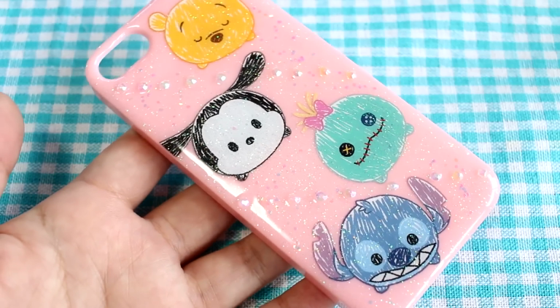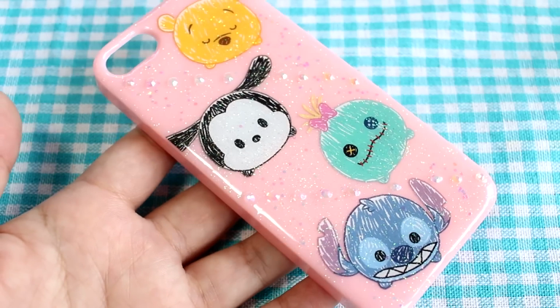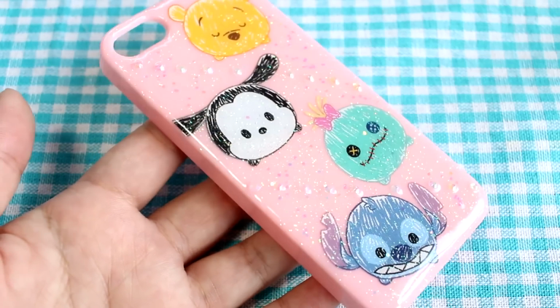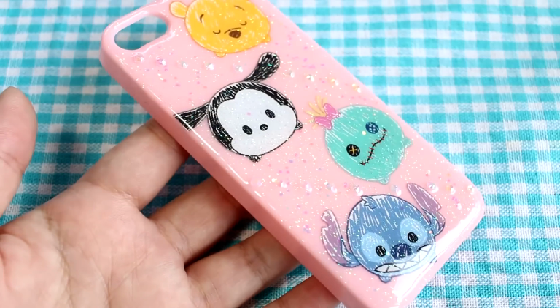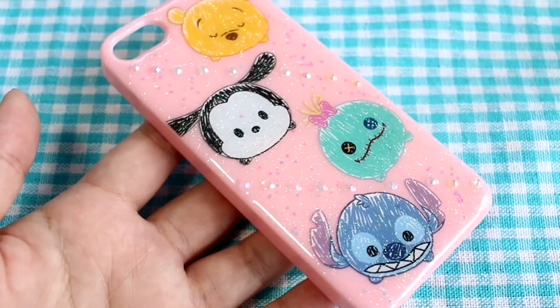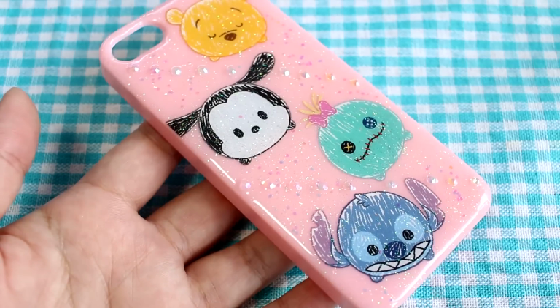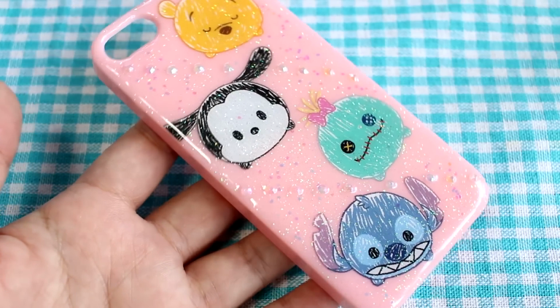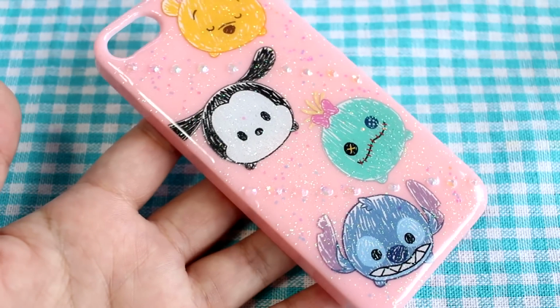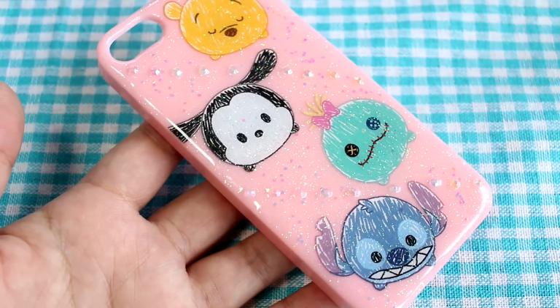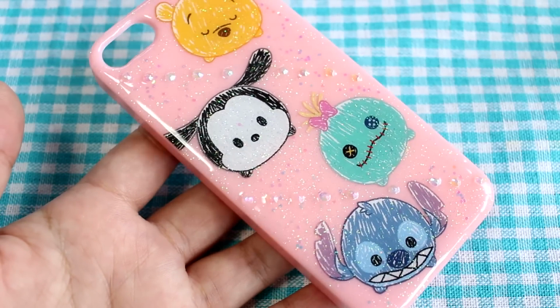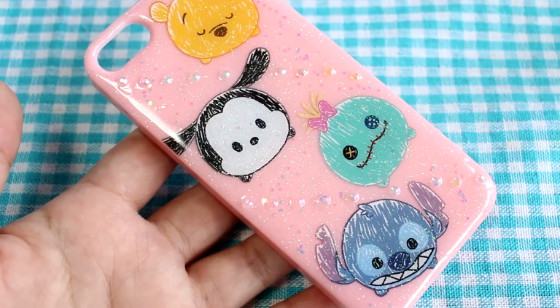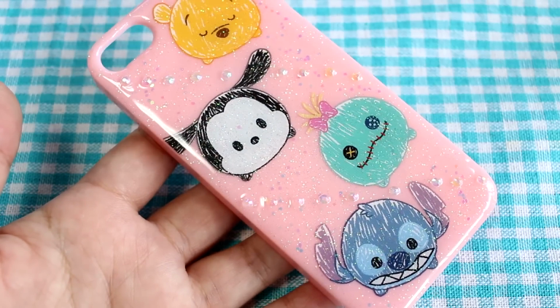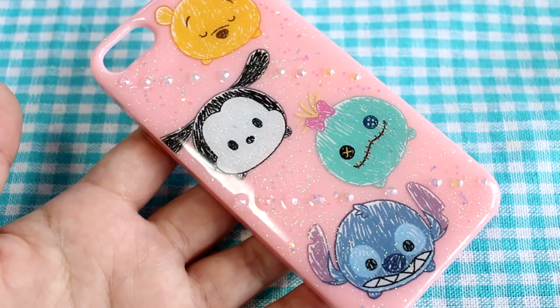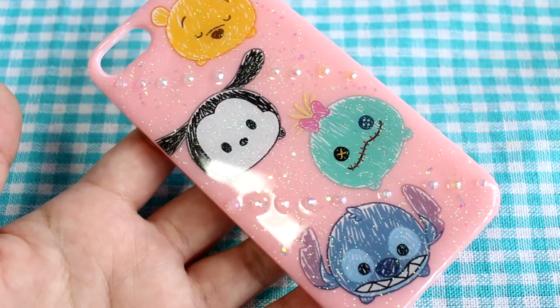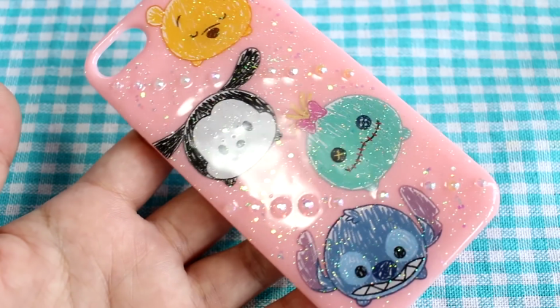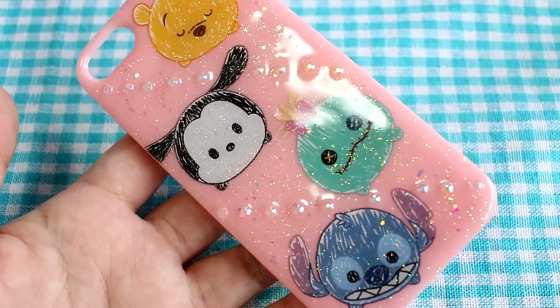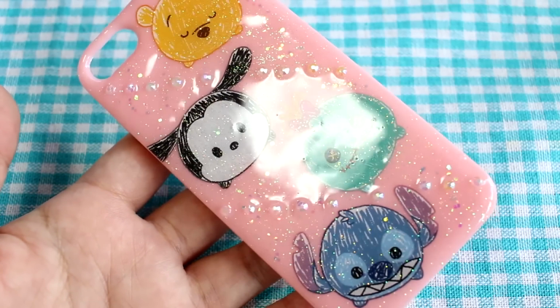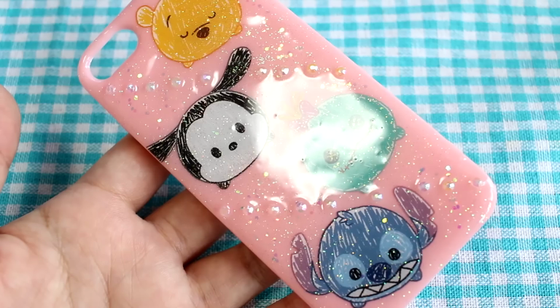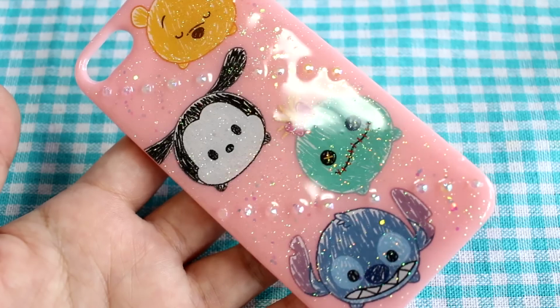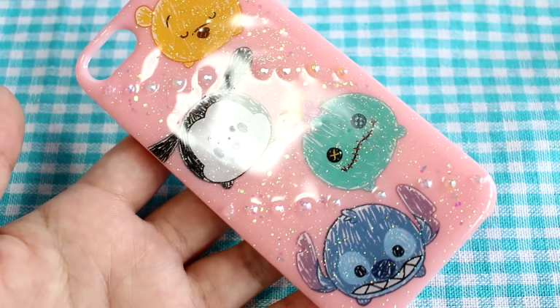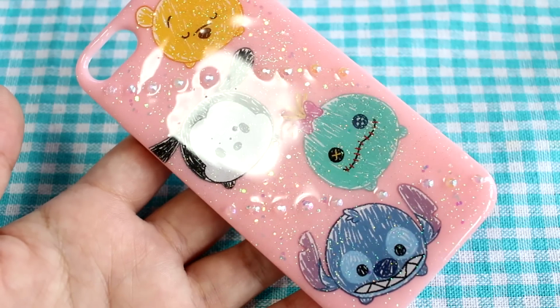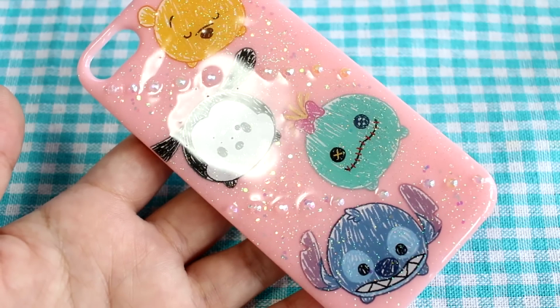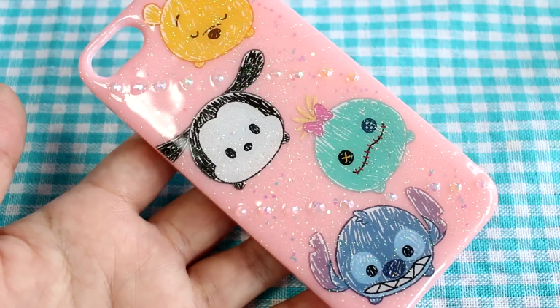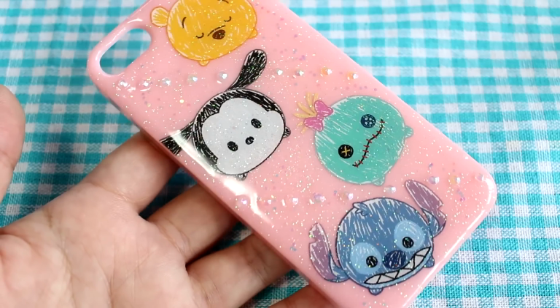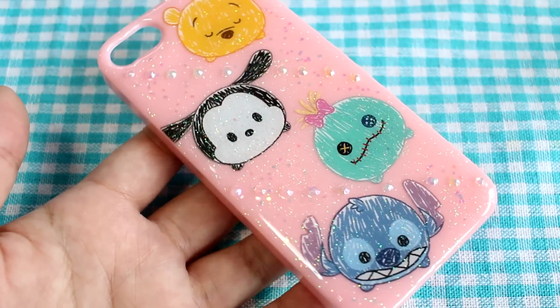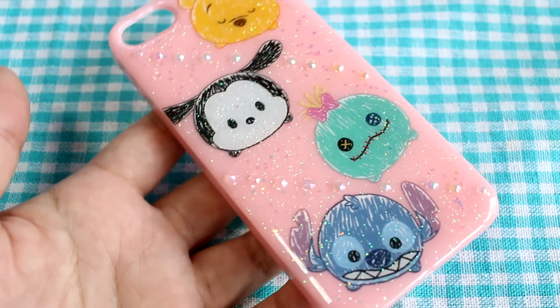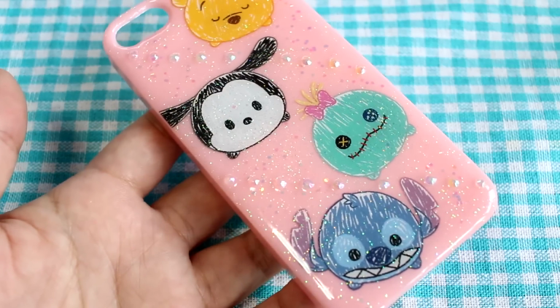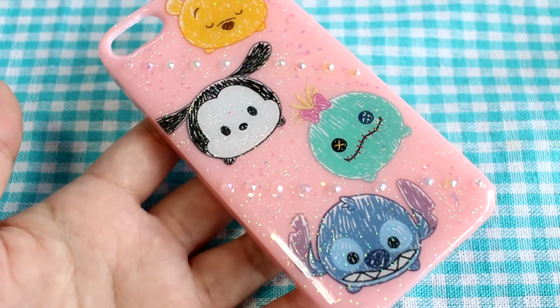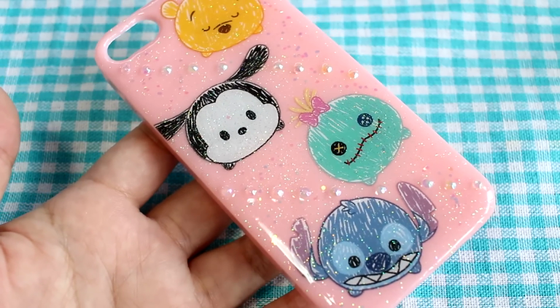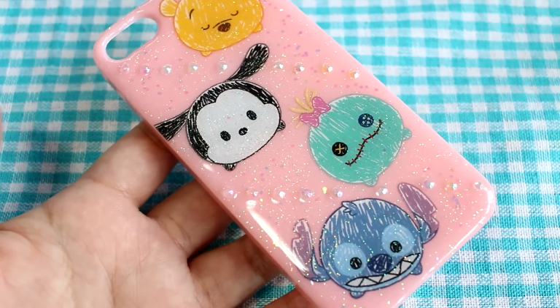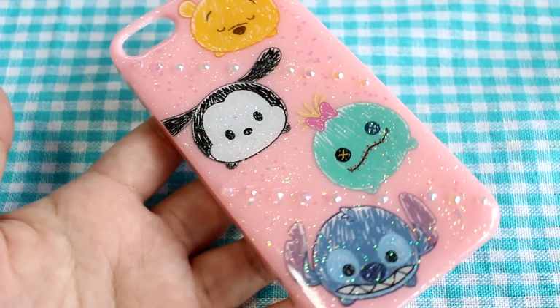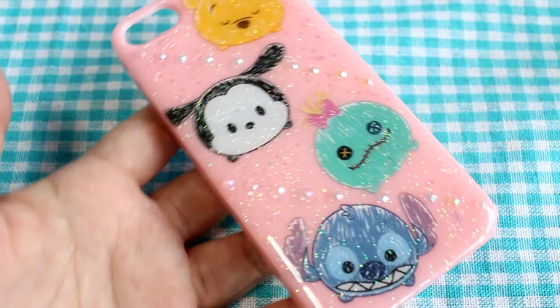I did use a lot of glitter, but I just love the sparkle. And using the paintbrush at the end really smoothed out the resin. I think you guys can see. So I'm very happy with the results.